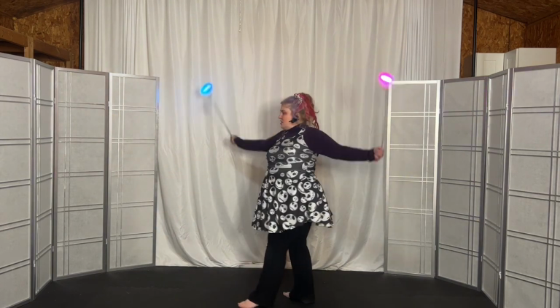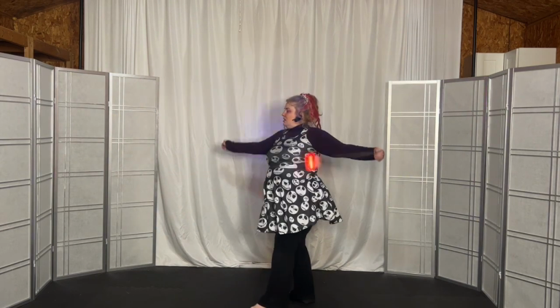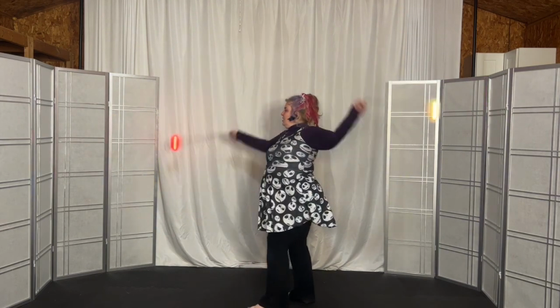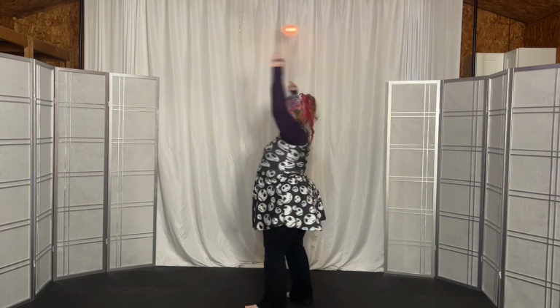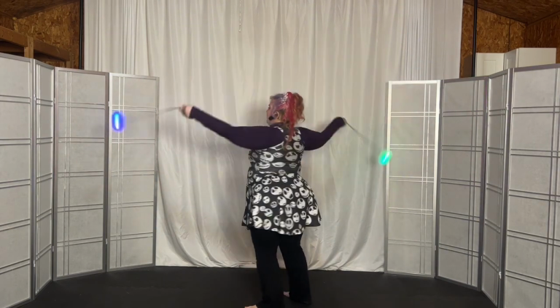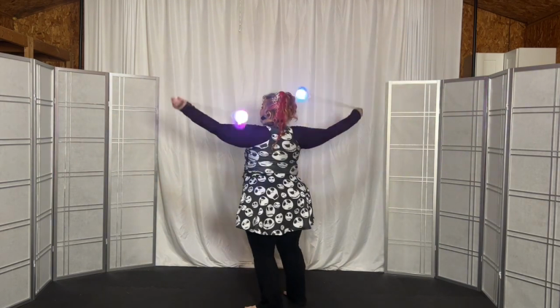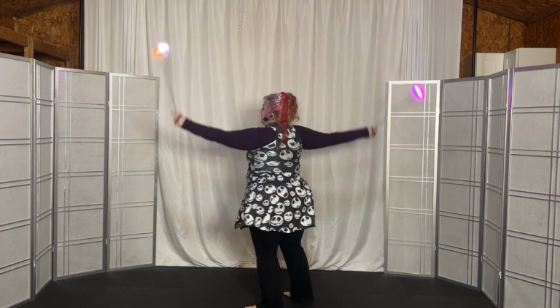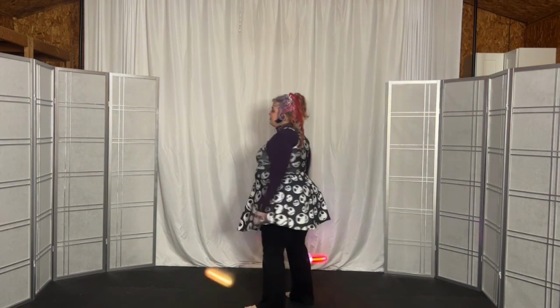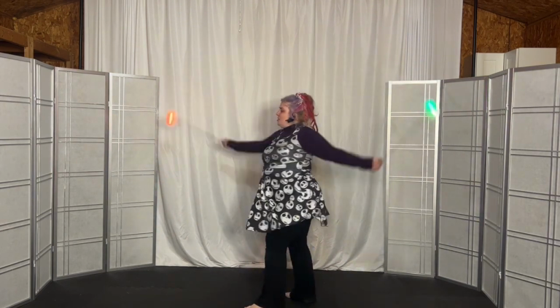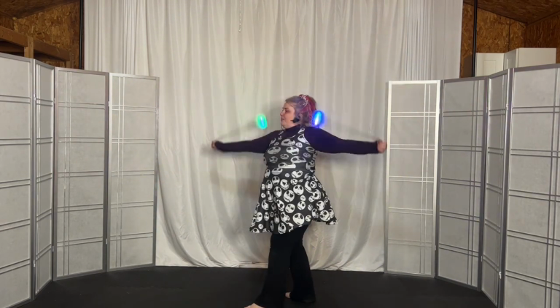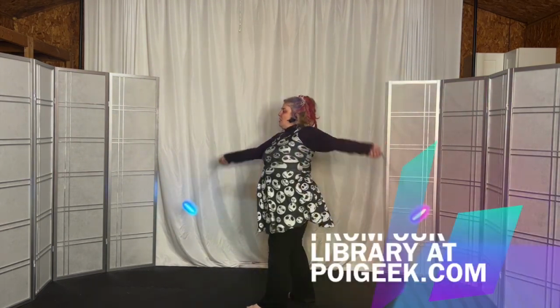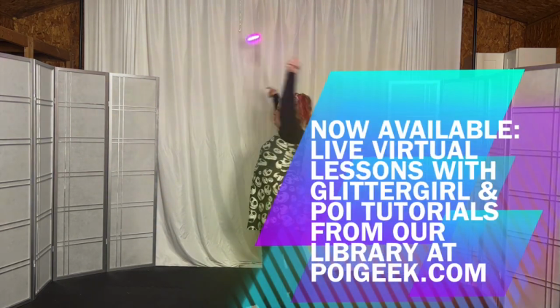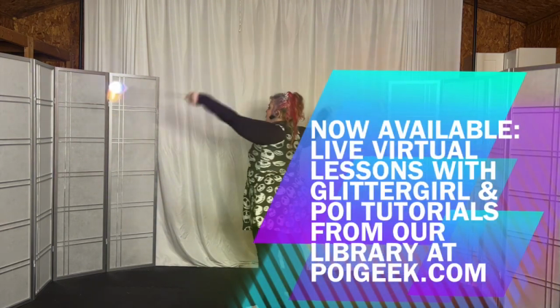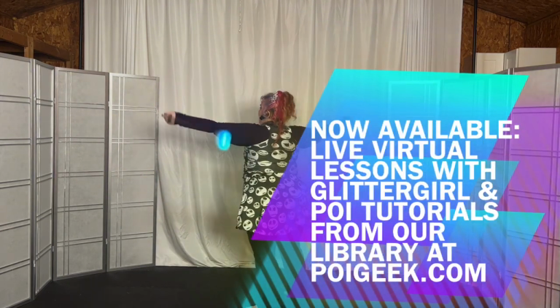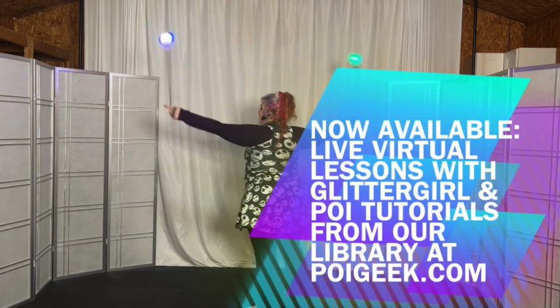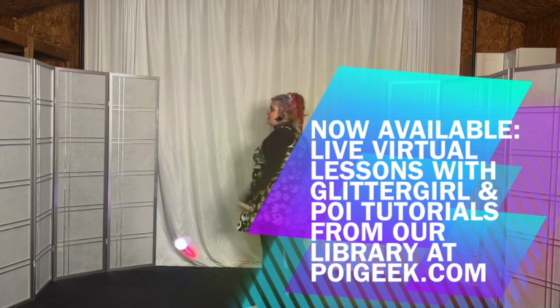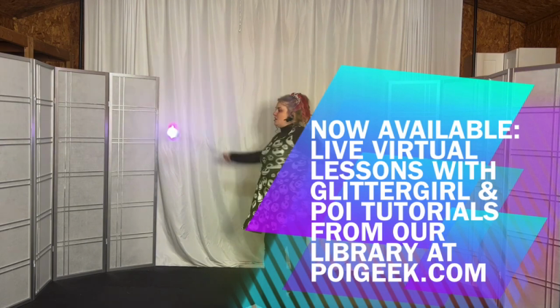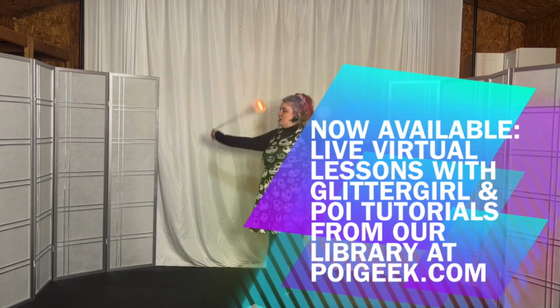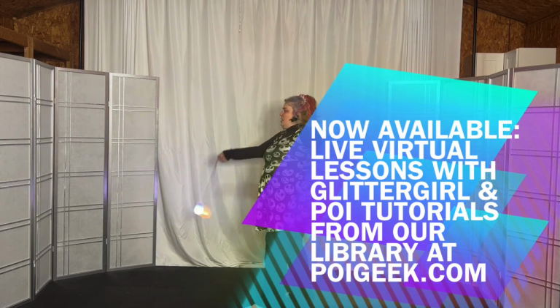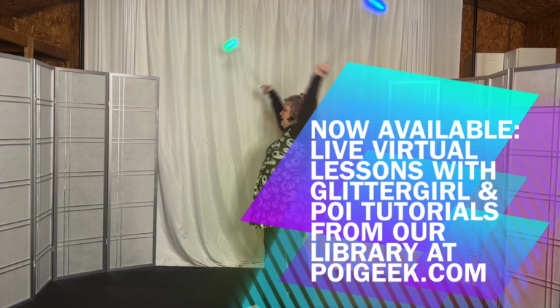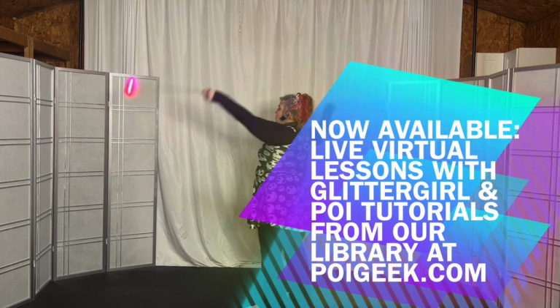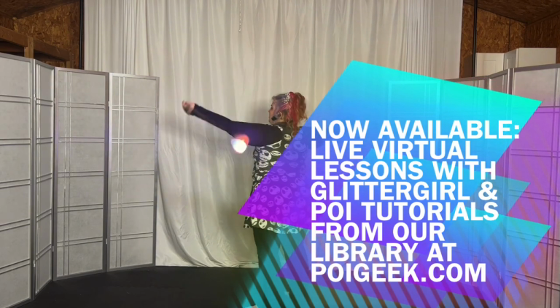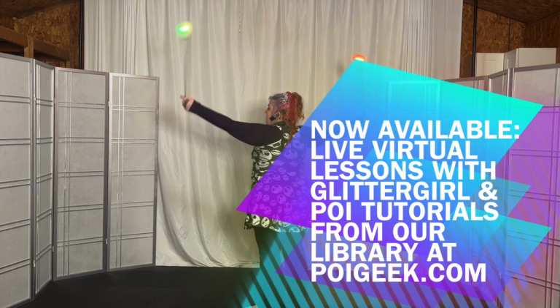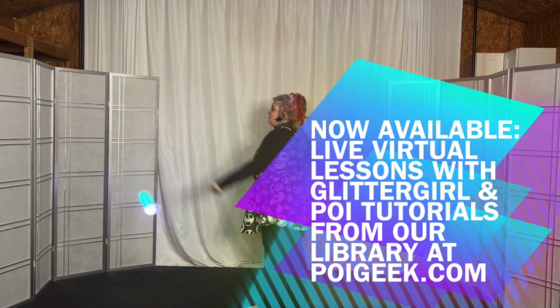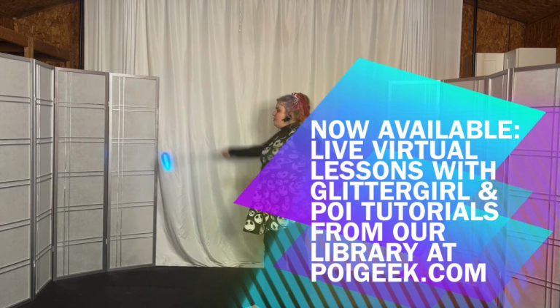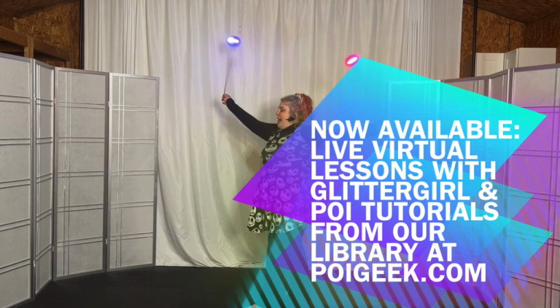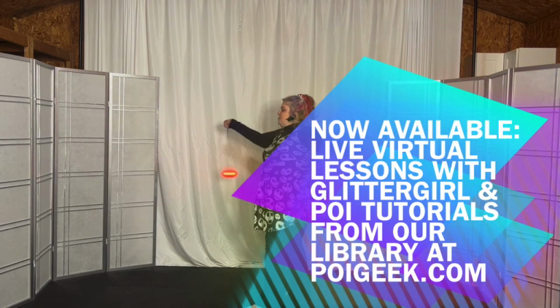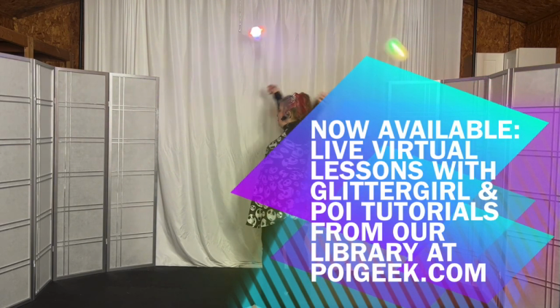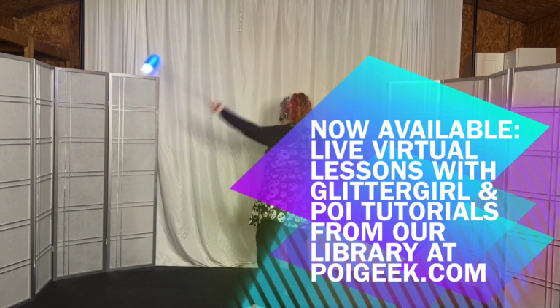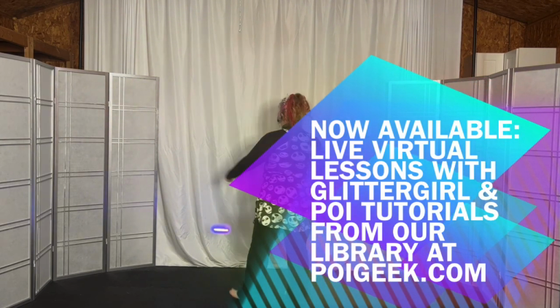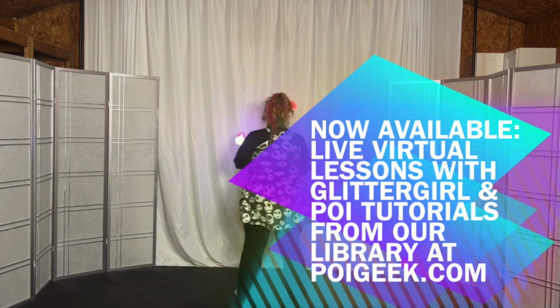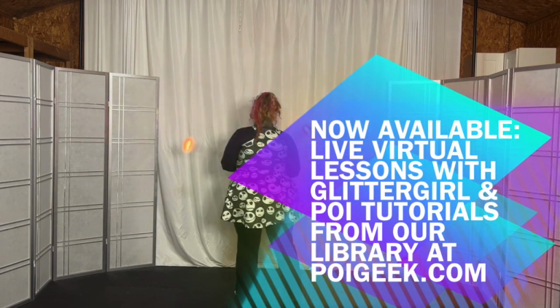Now turn back to the butterfly in the front — underhand butterfly.